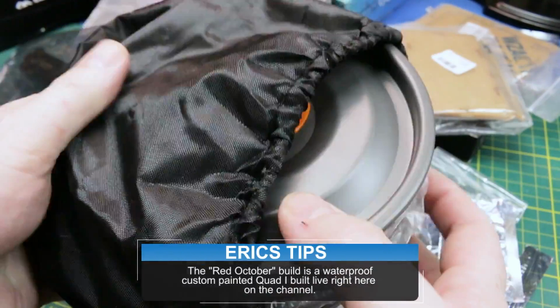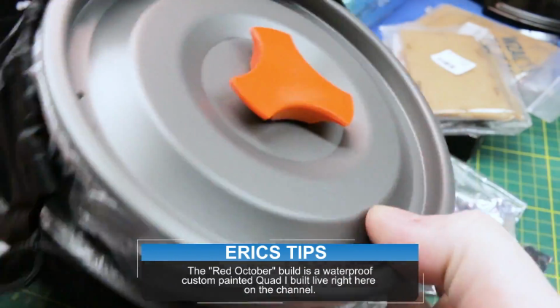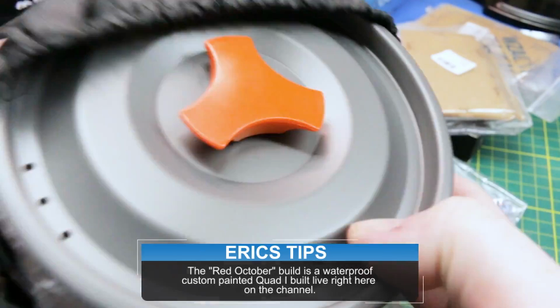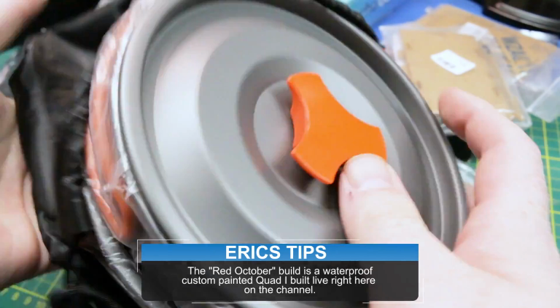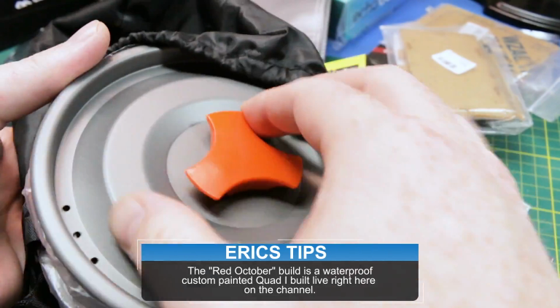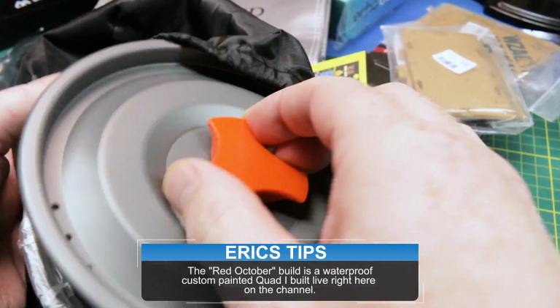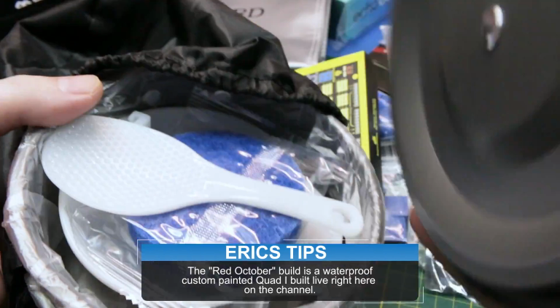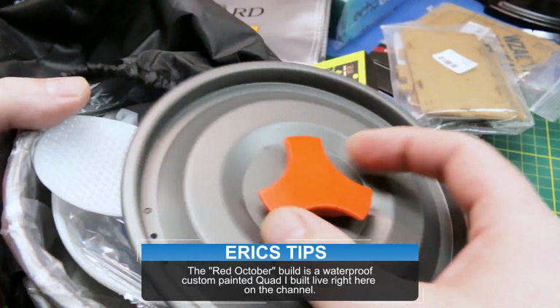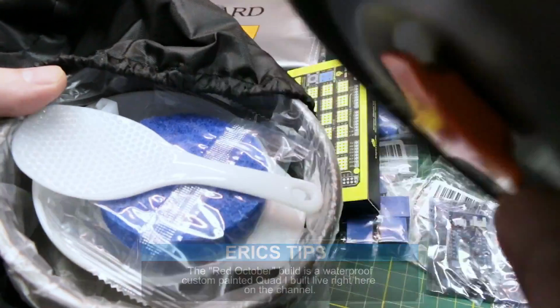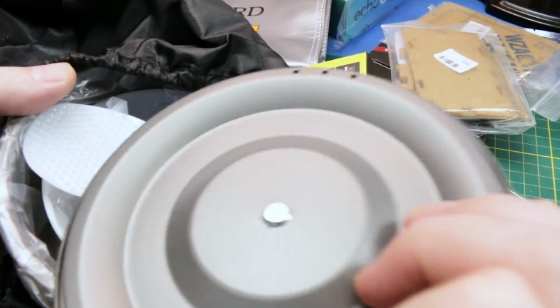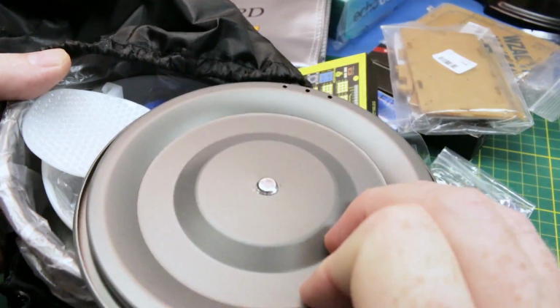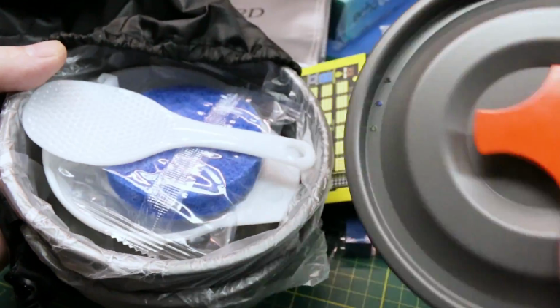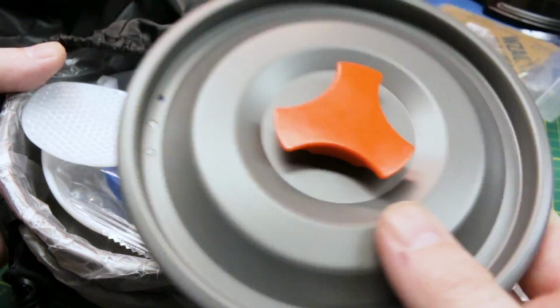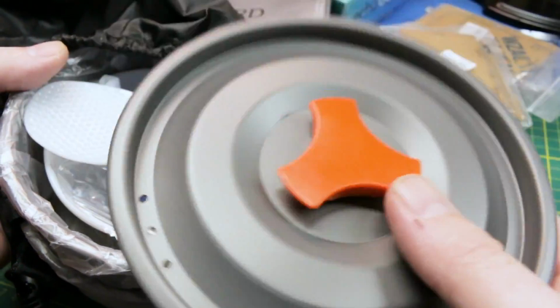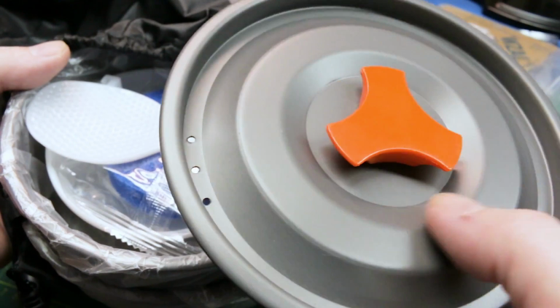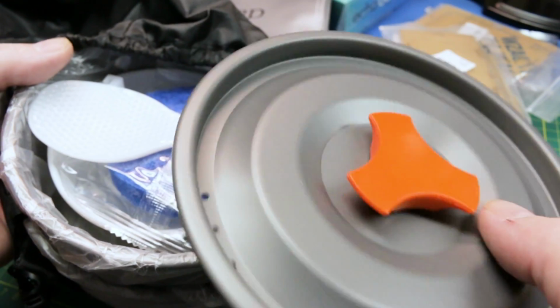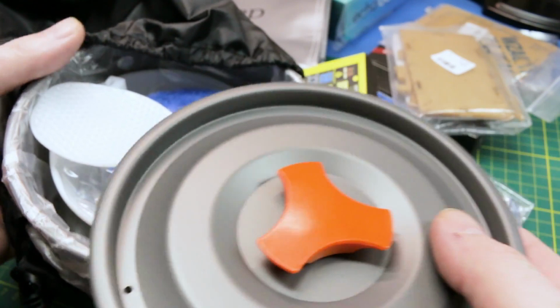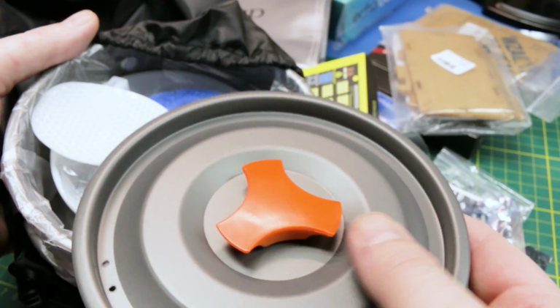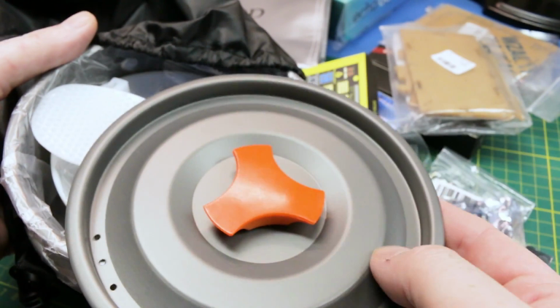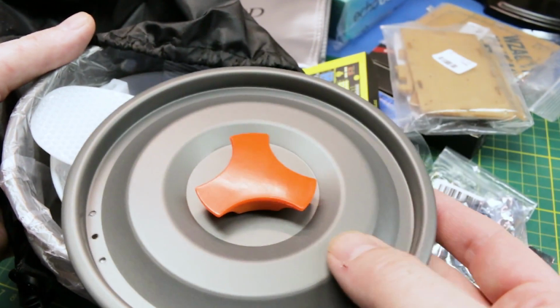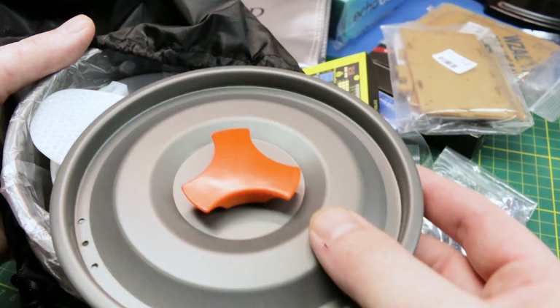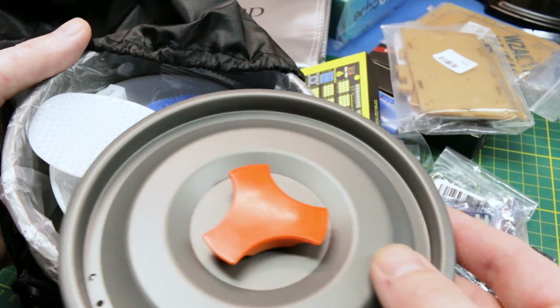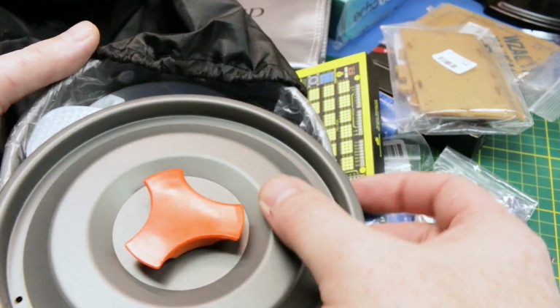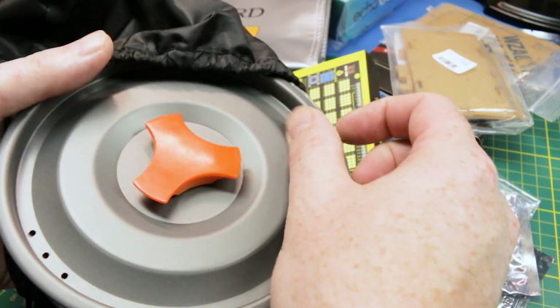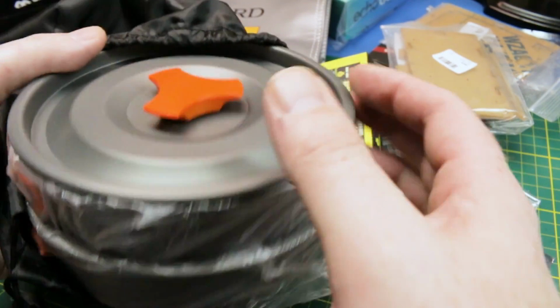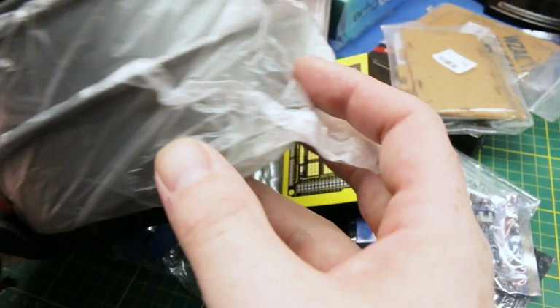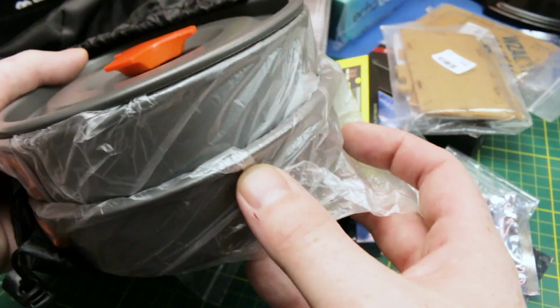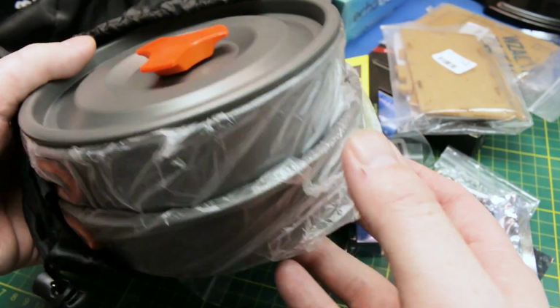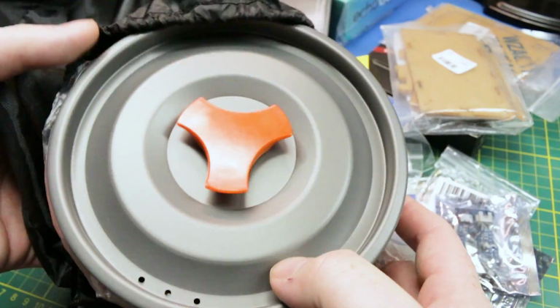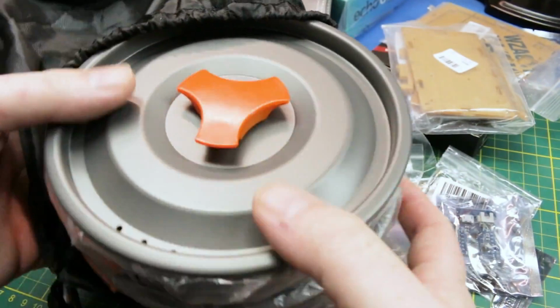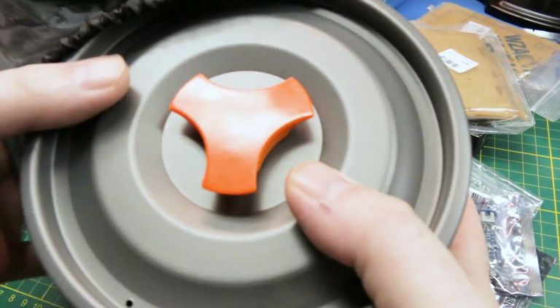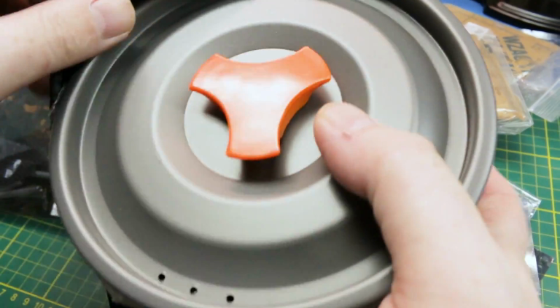One more outdoorsy thing — cool little mess cook kit, right out of China. Really, really cool. It's much the feel of titanium, but it's actually aluminum because it's coated. Really neat frying pan in a pot.